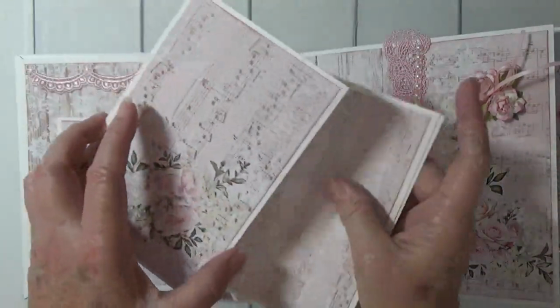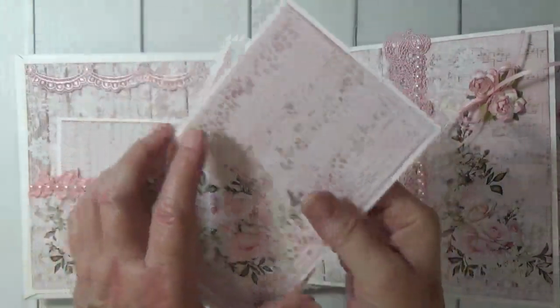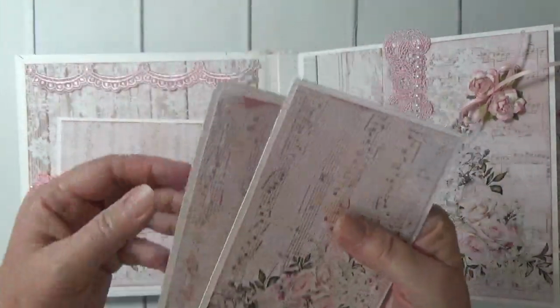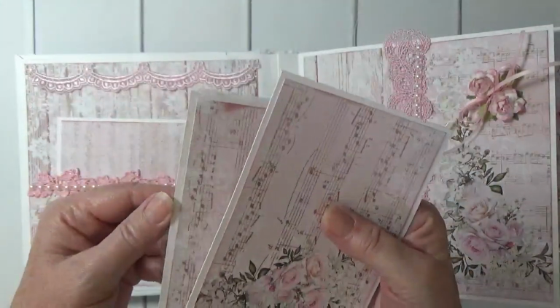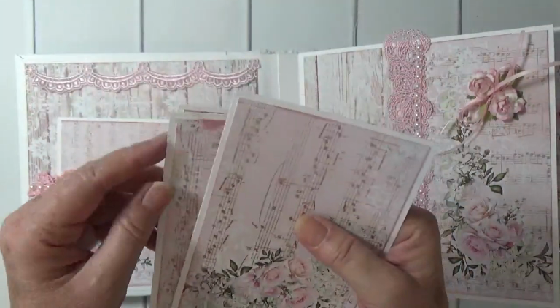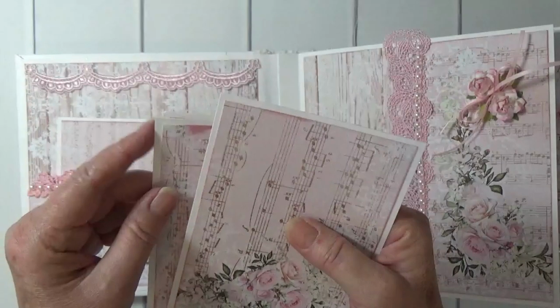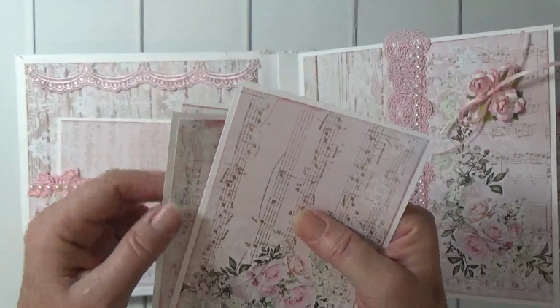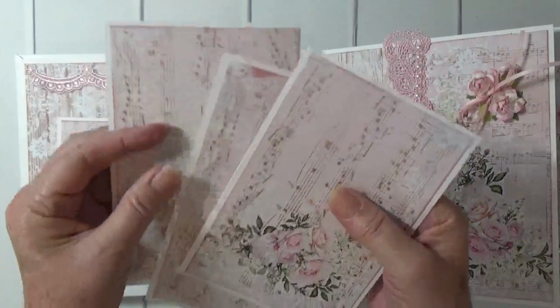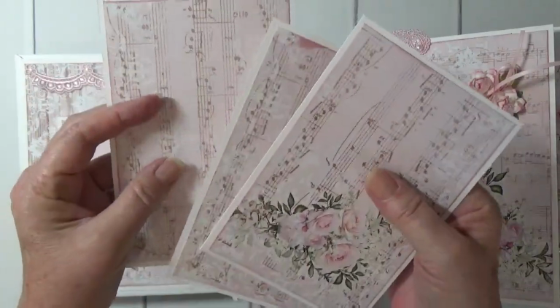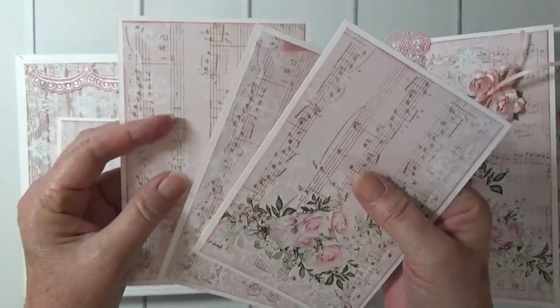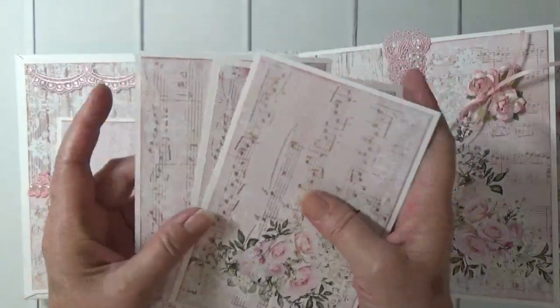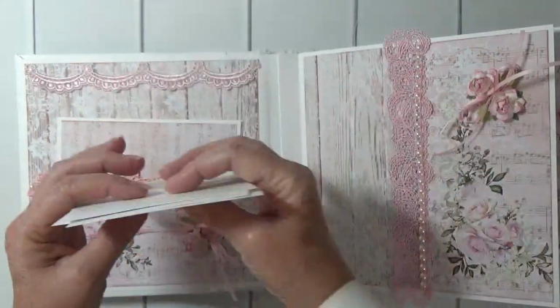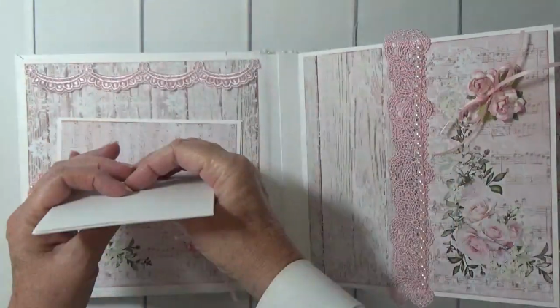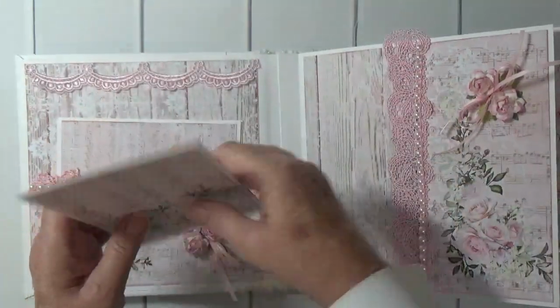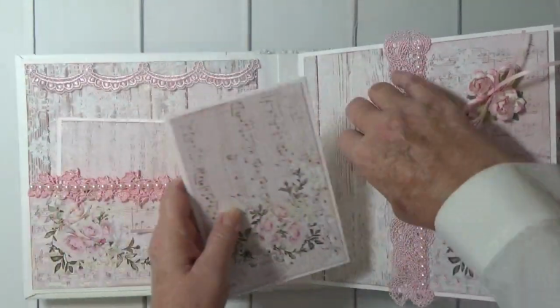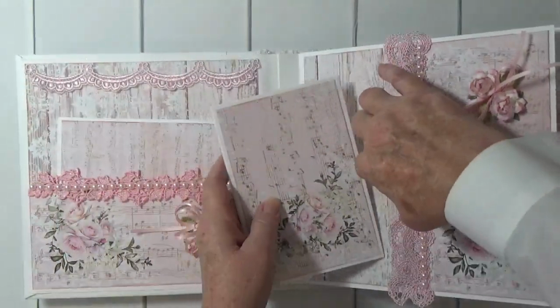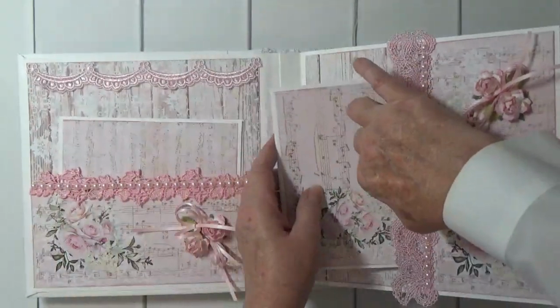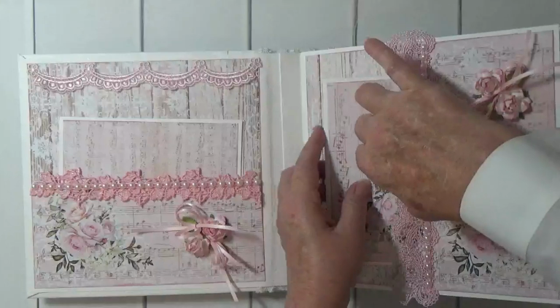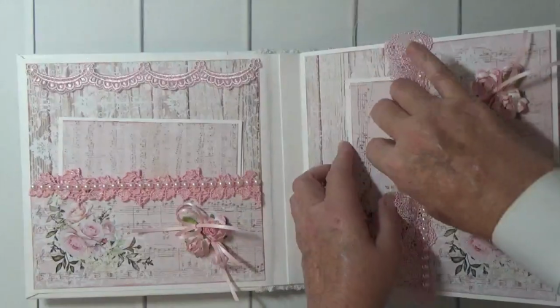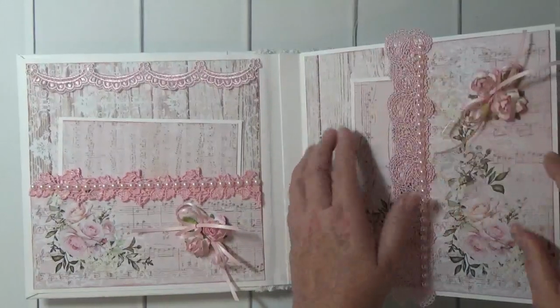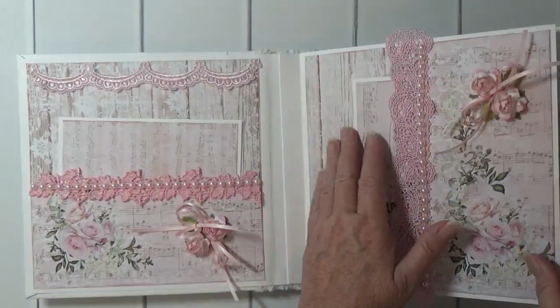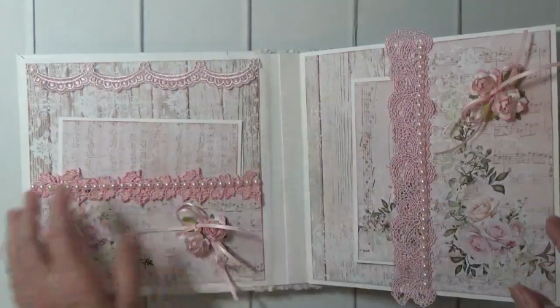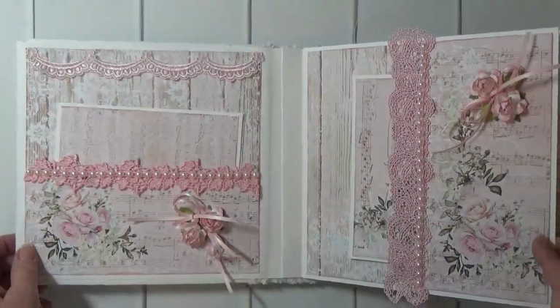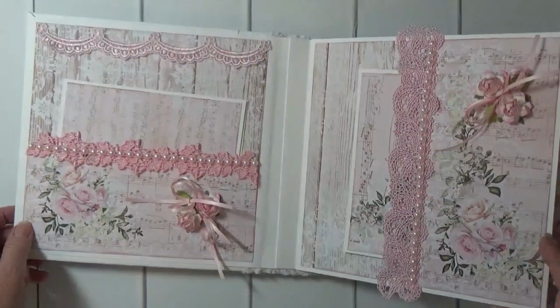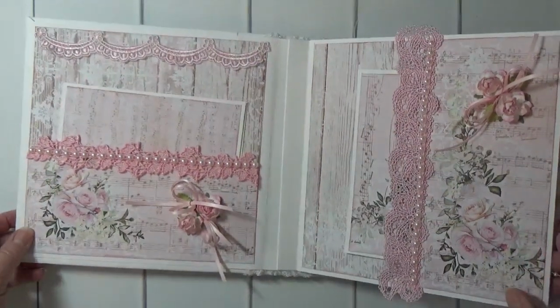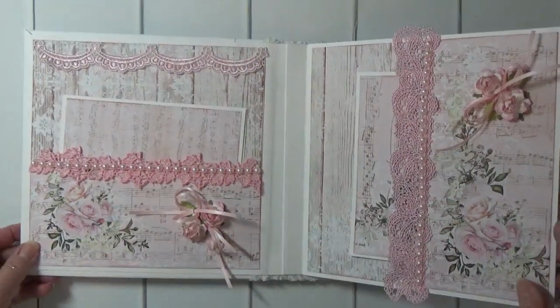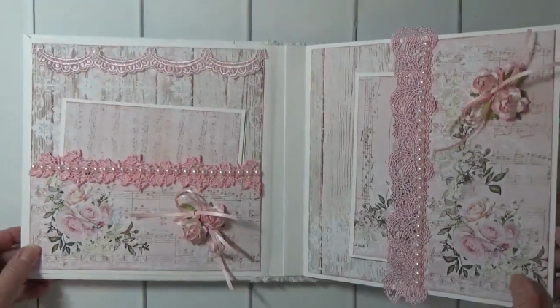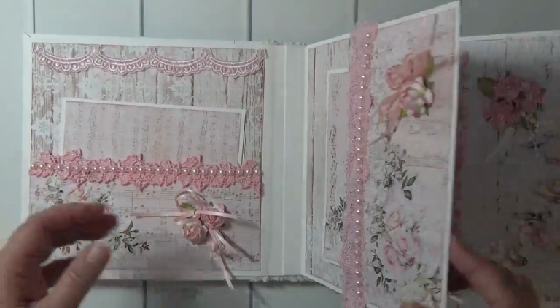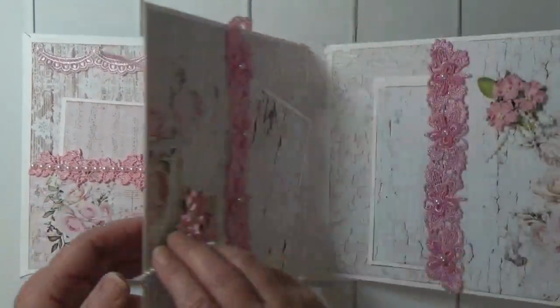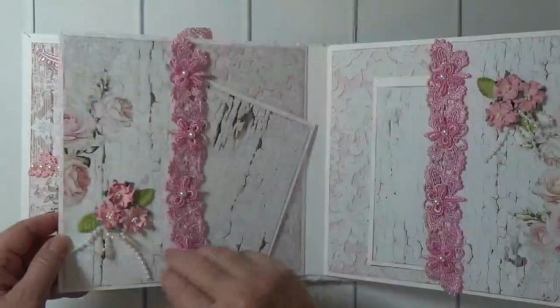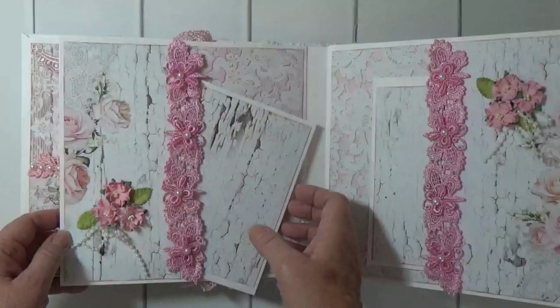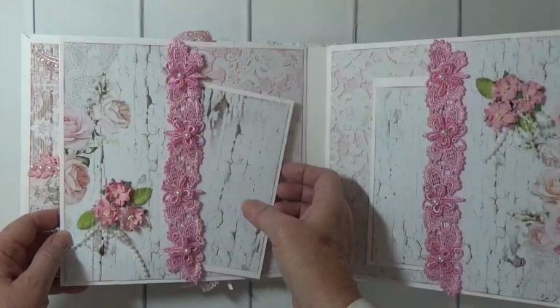This album has 36 4x6 photomats. They're actually four and a quarter by six and a quarter, so they can hold four by six uncropped photos.